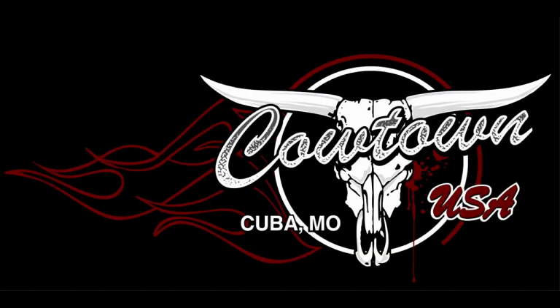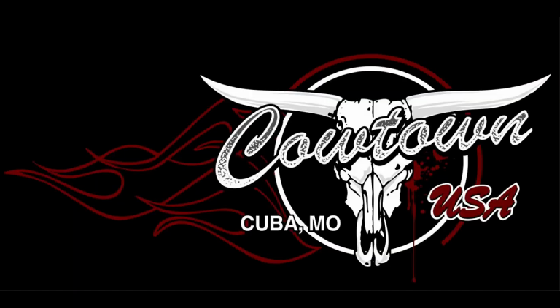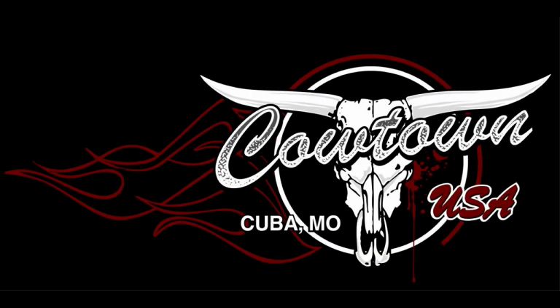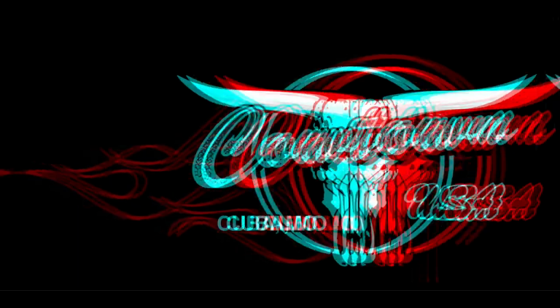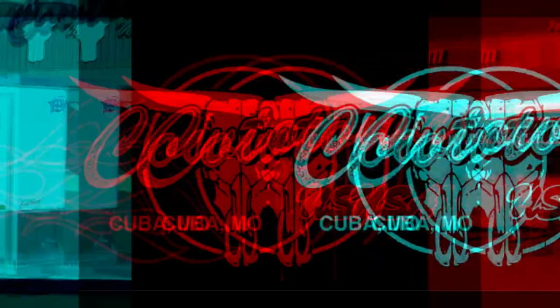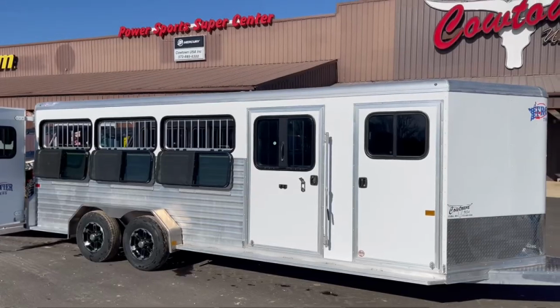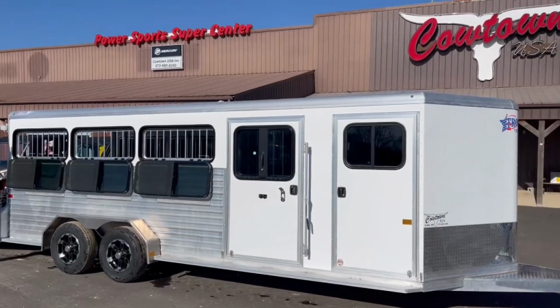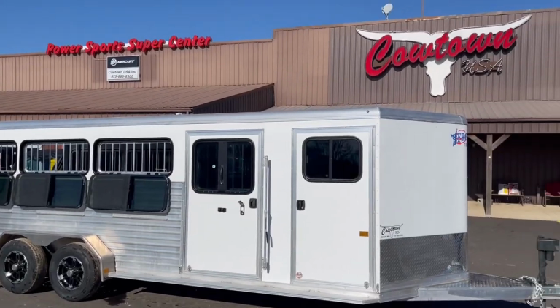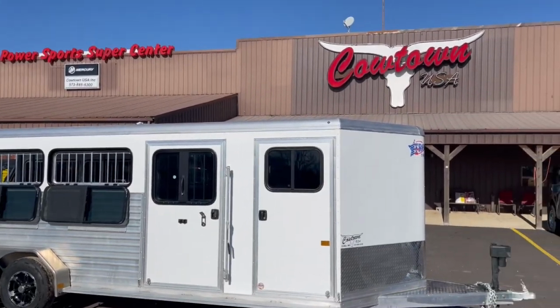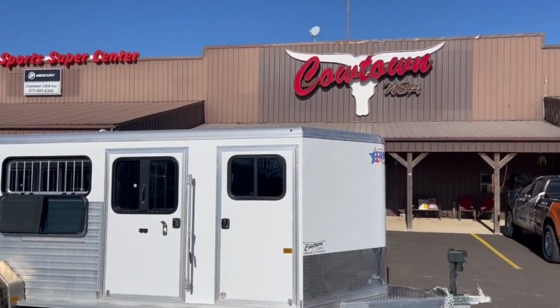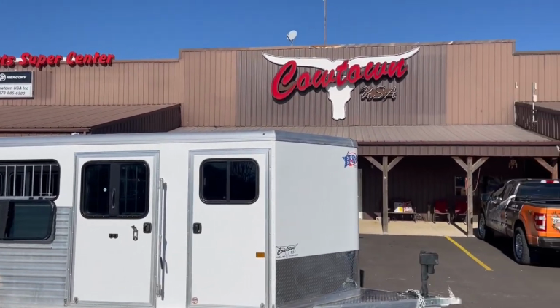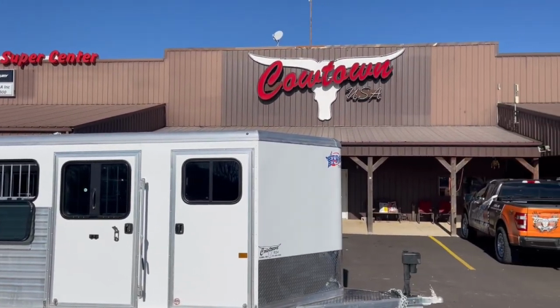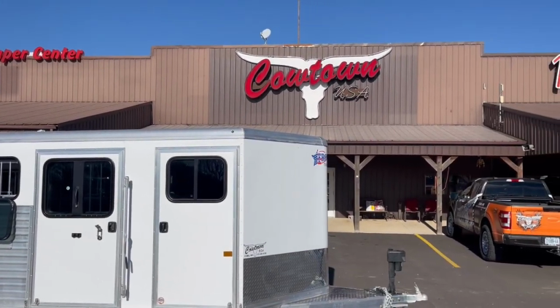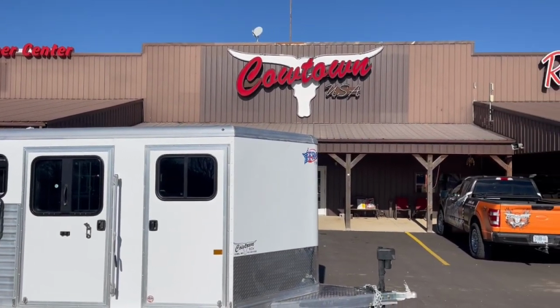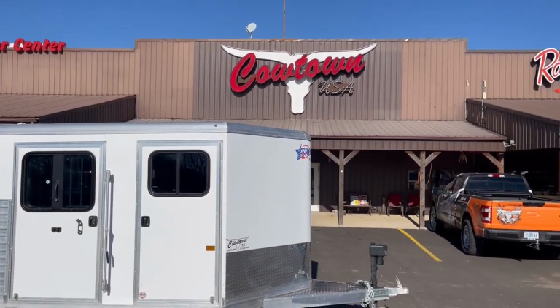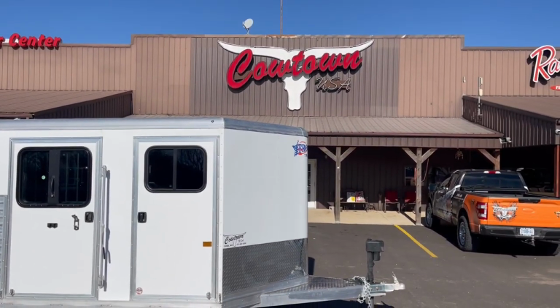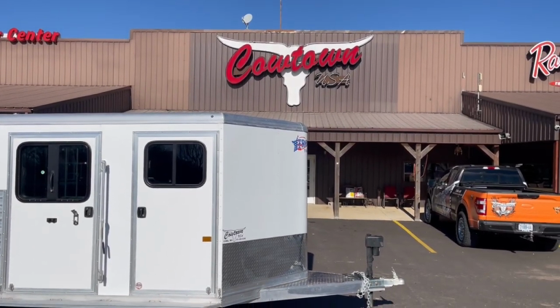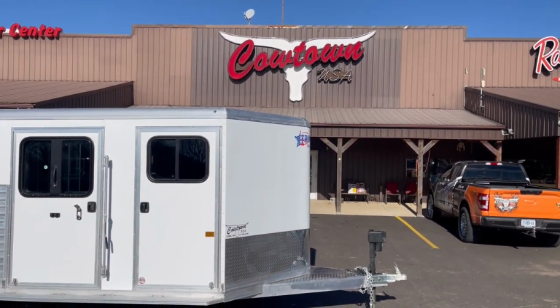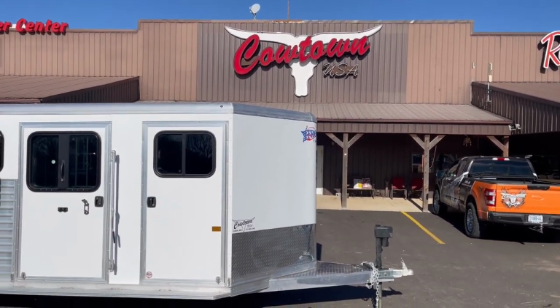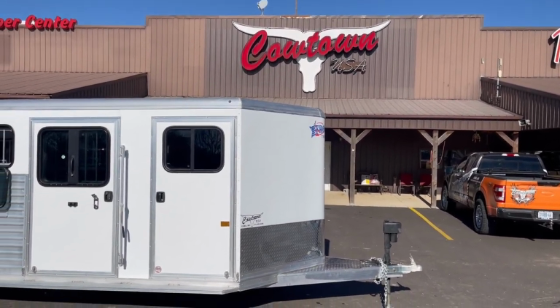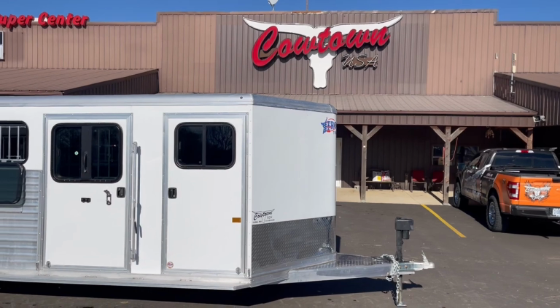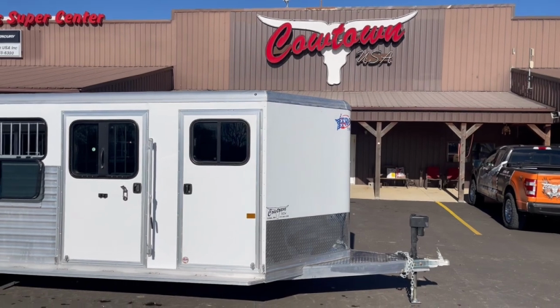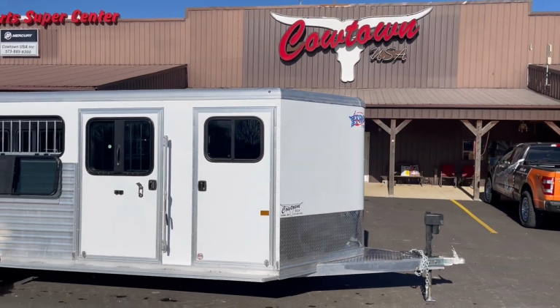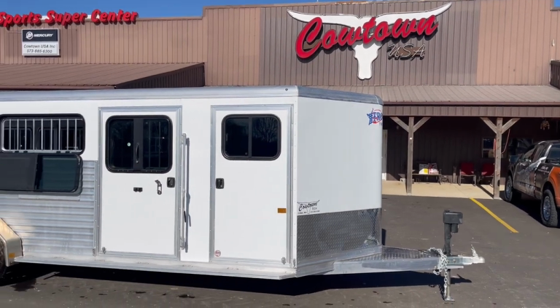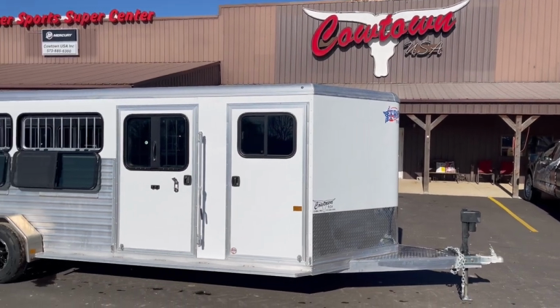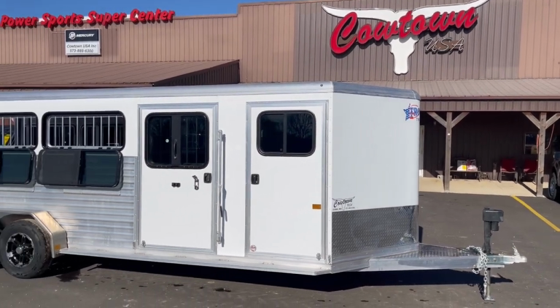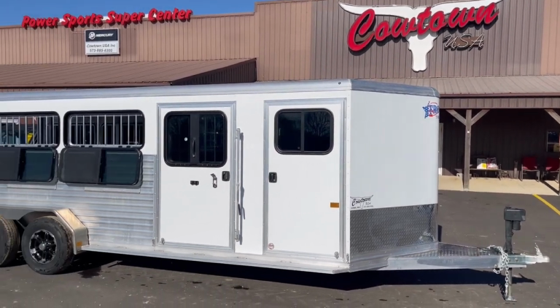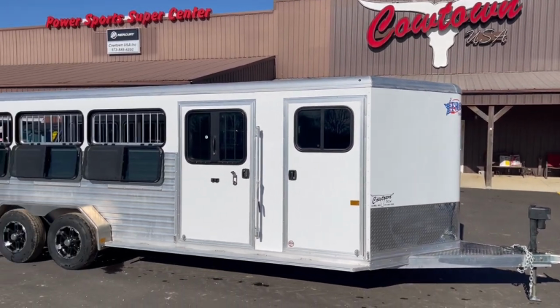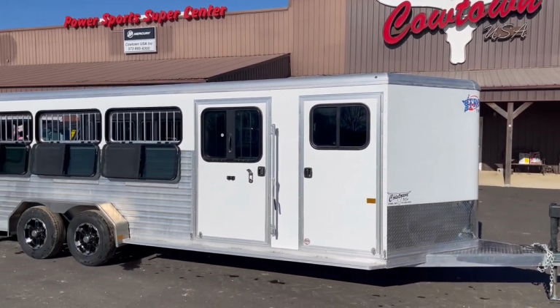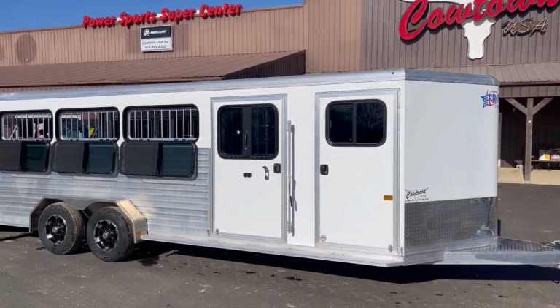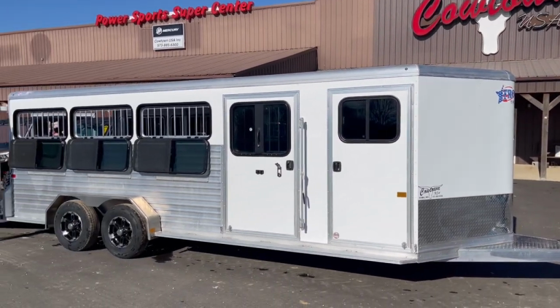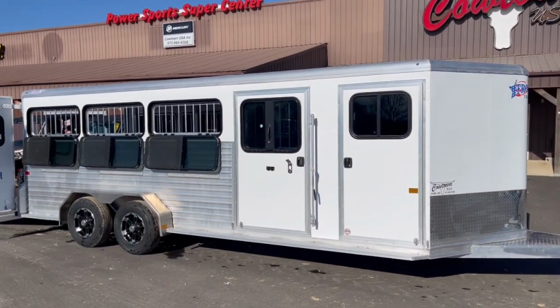Hi guys, Rick Davis from Cat Town USA, a little town called Cuba, Missouri, southwest of St. Louis on Interstate 44.